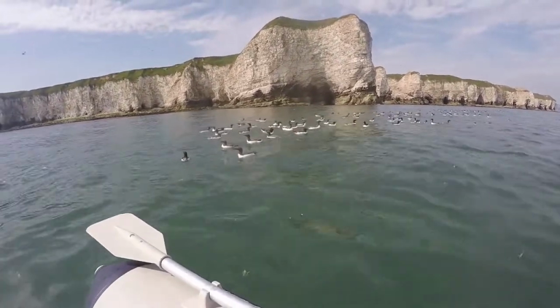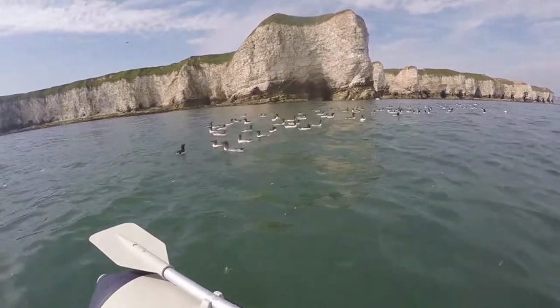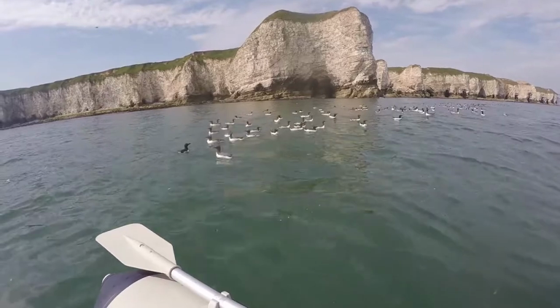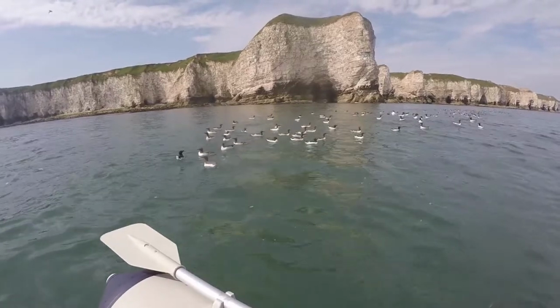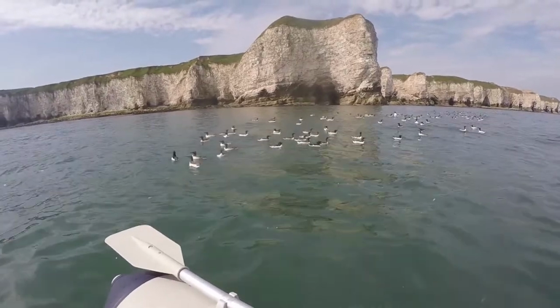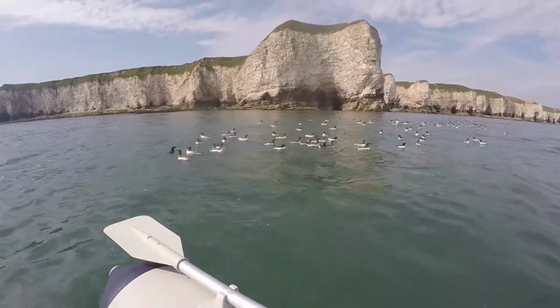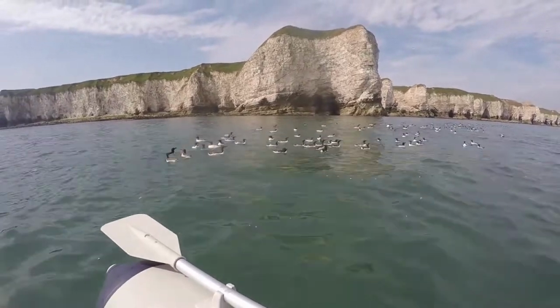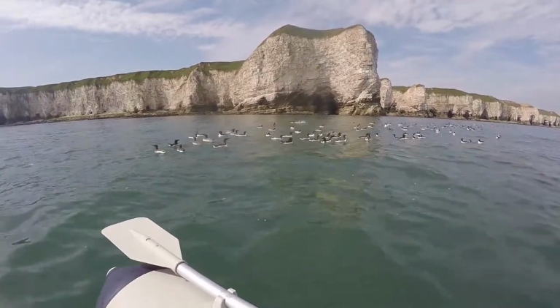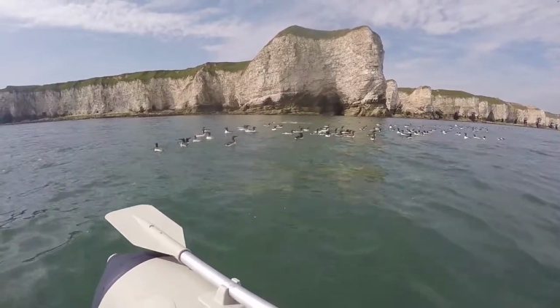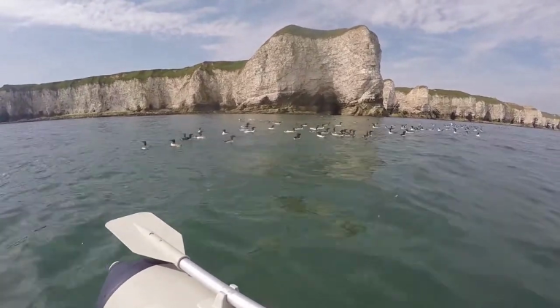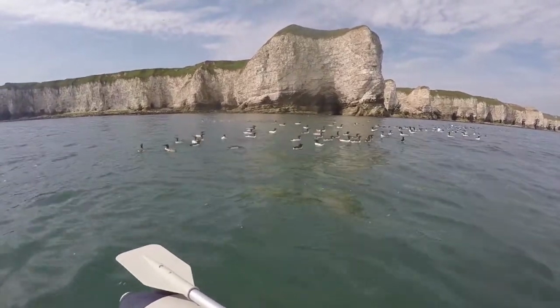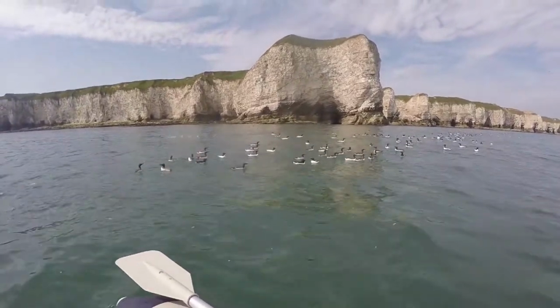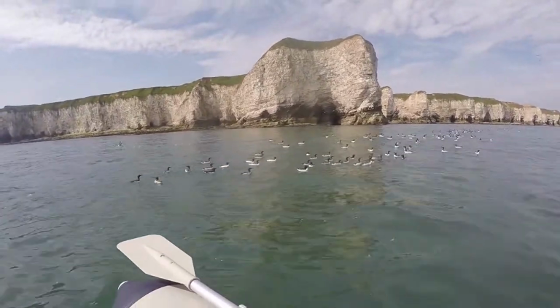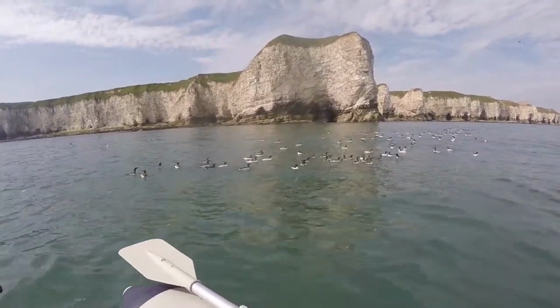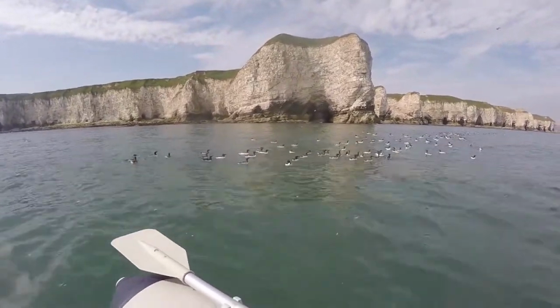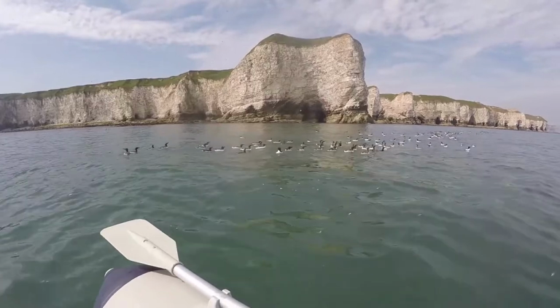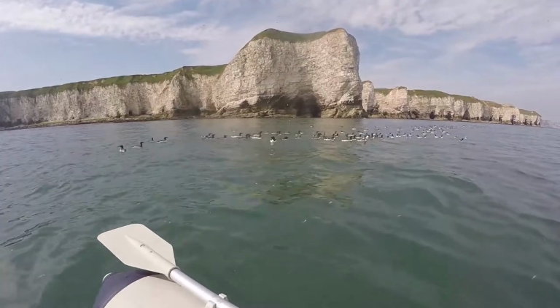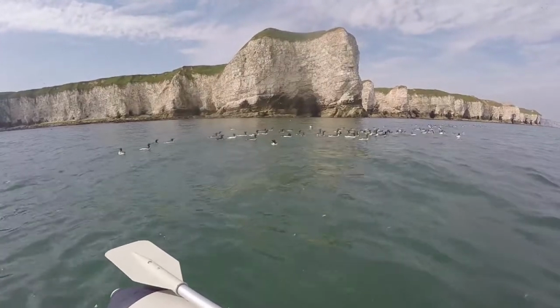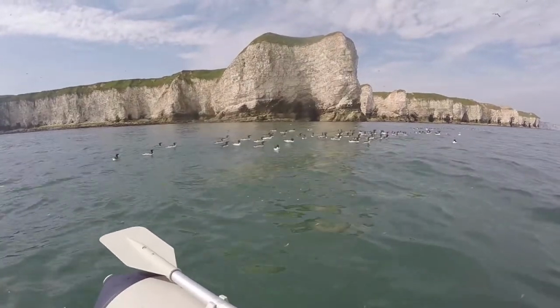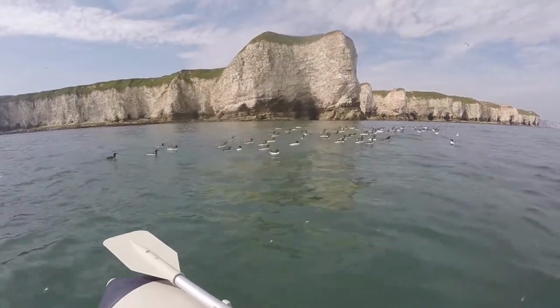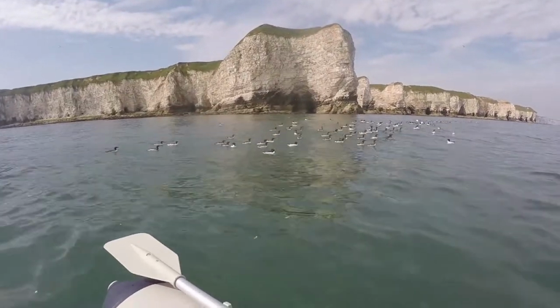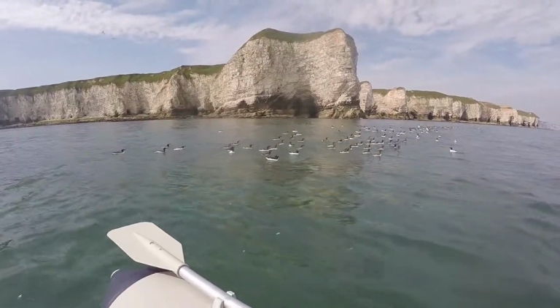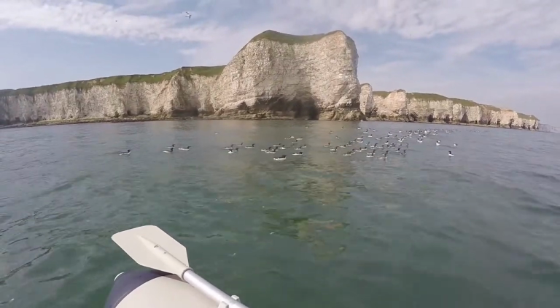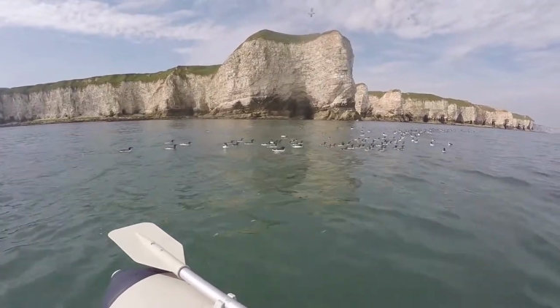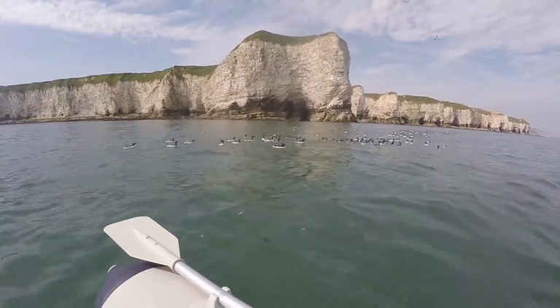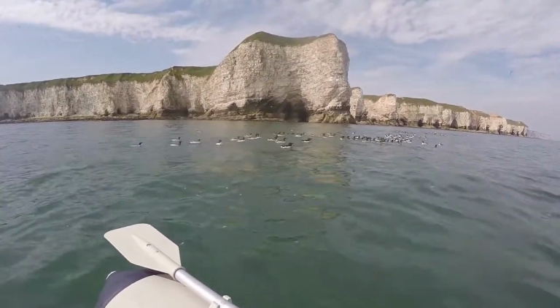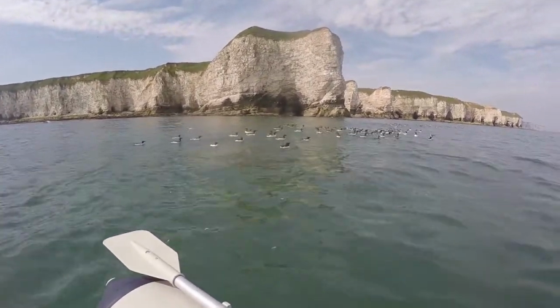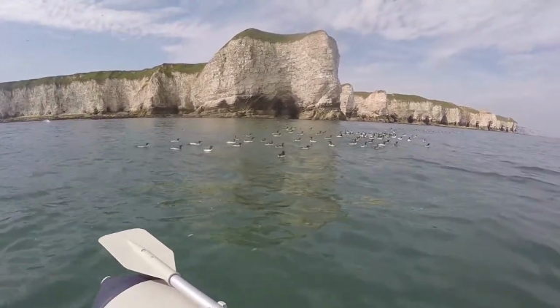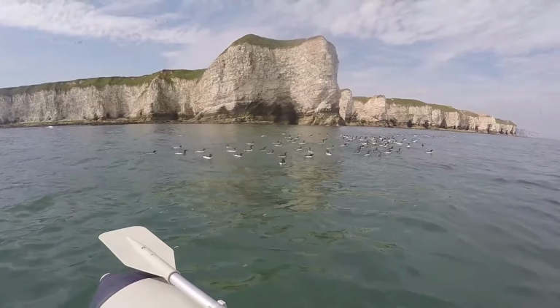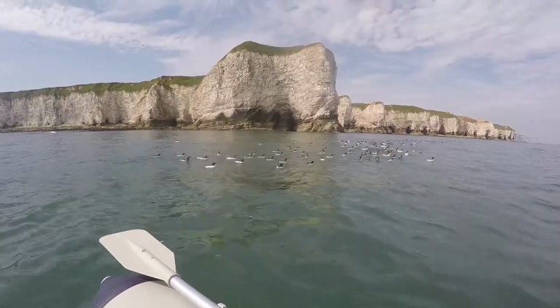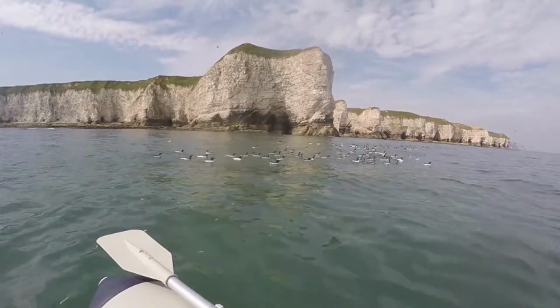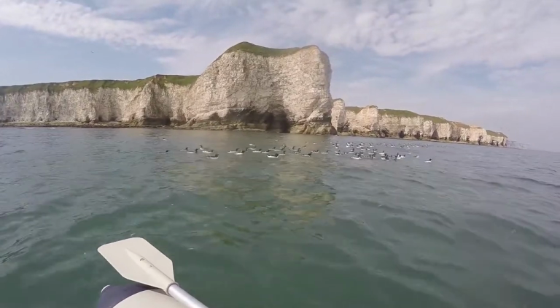Guillemots and razorbills. The razorbills are the black ones and the guillemots with the pointed beak are the brown ones. Beautiful aren't they?